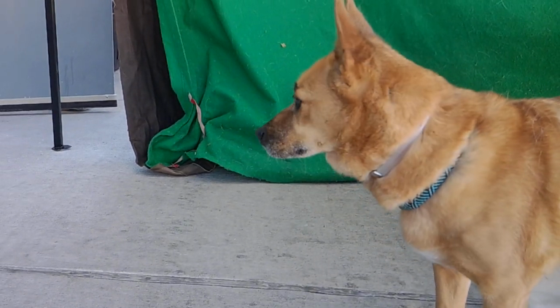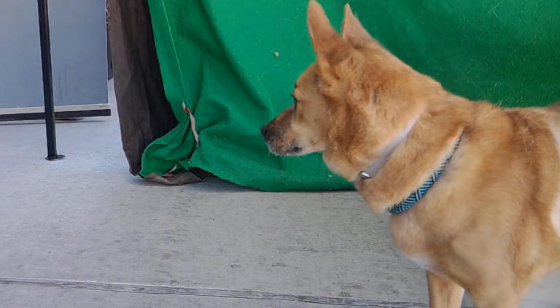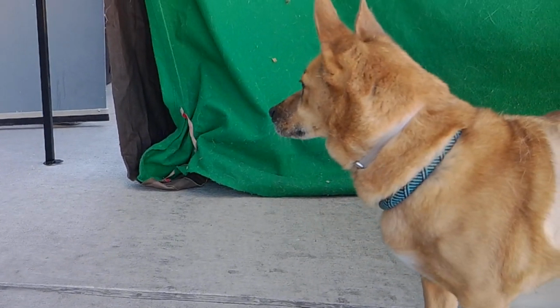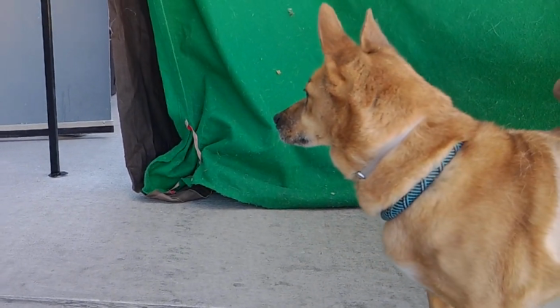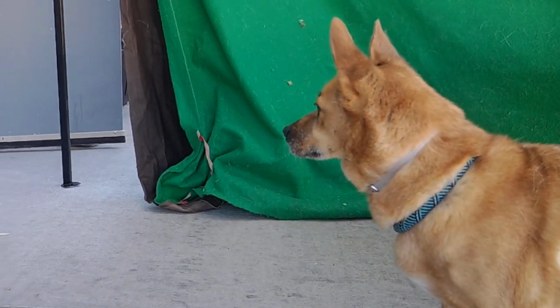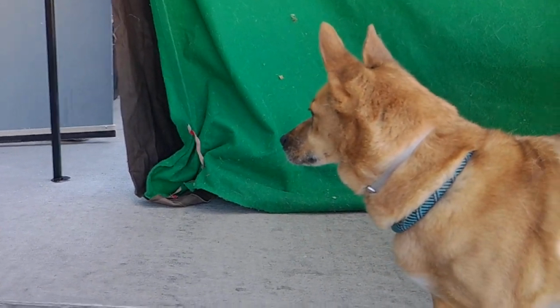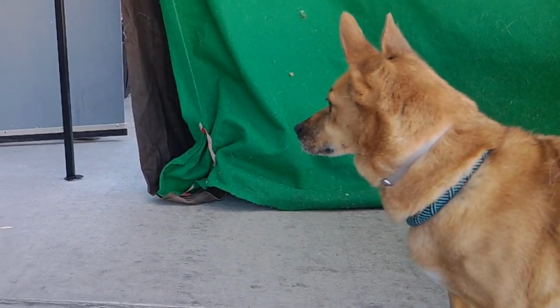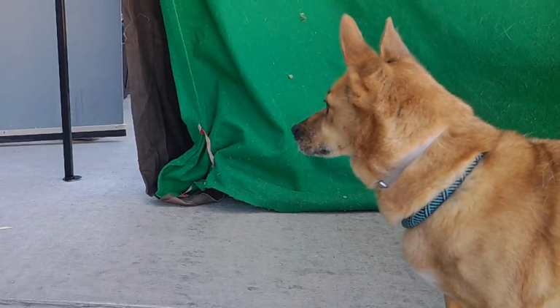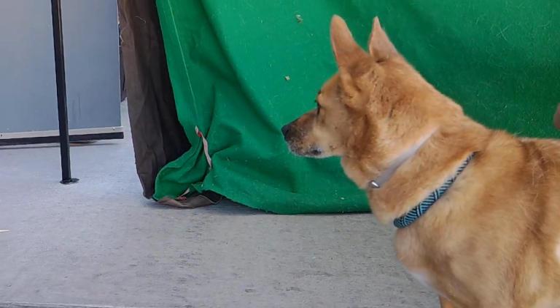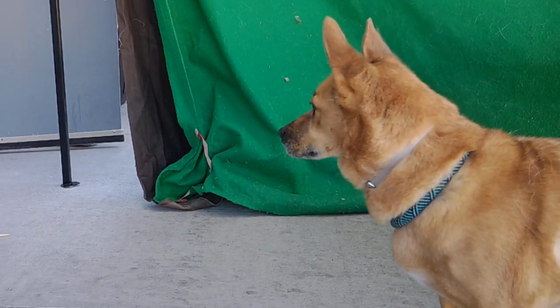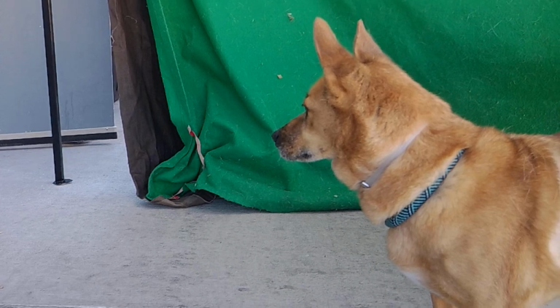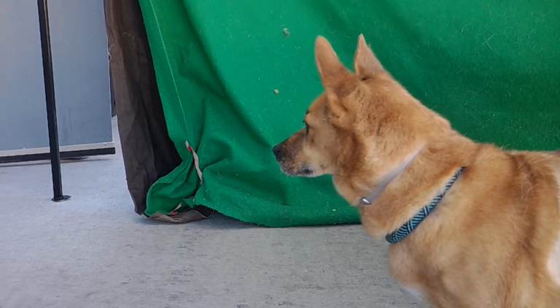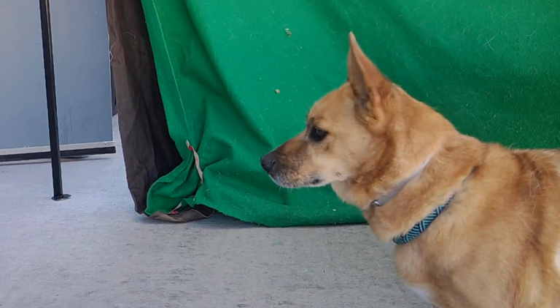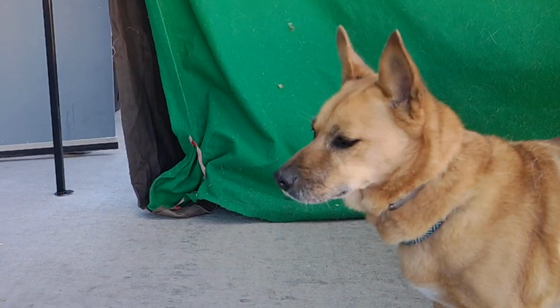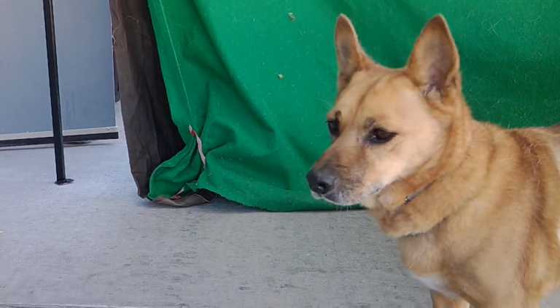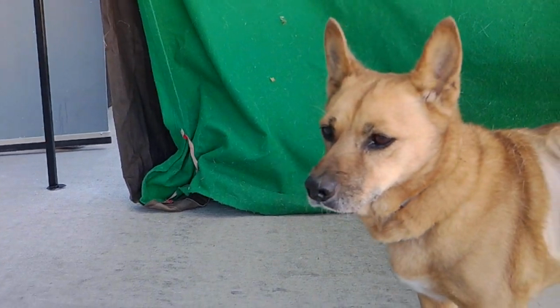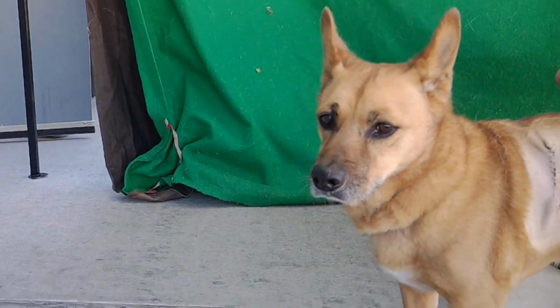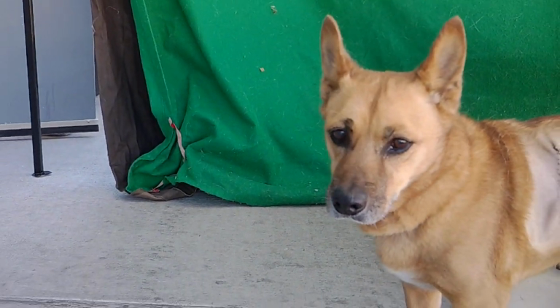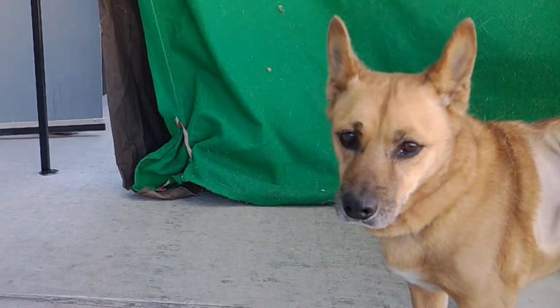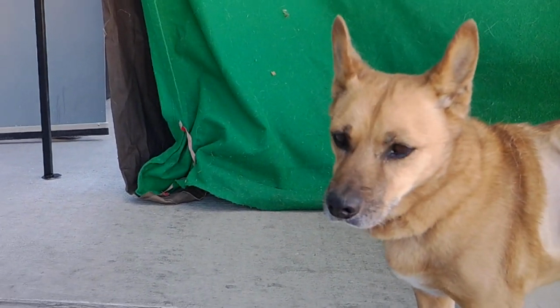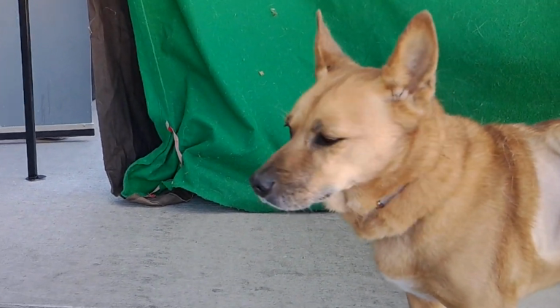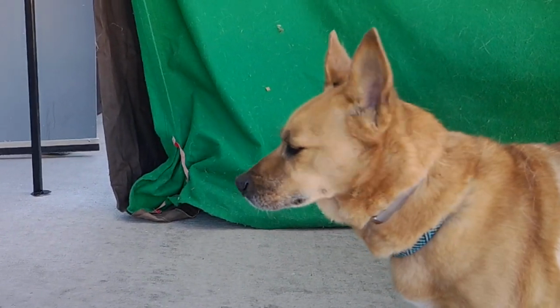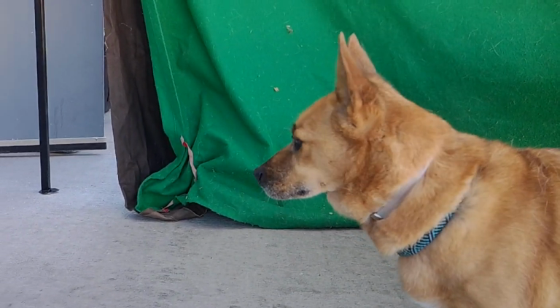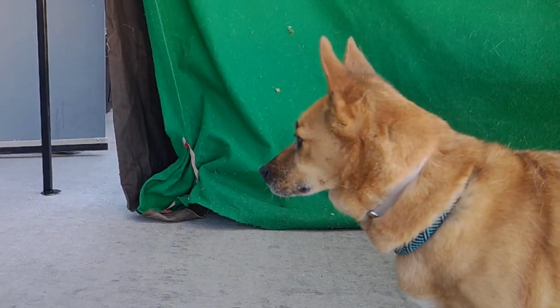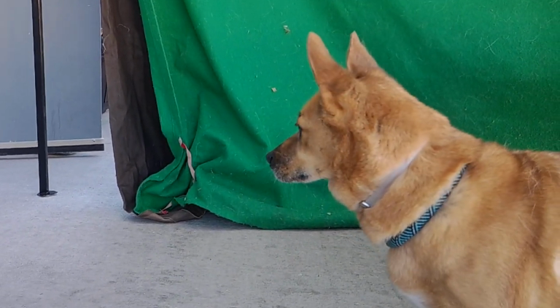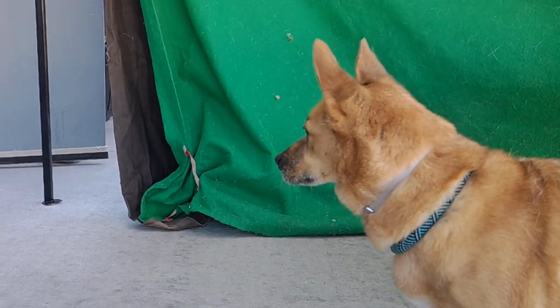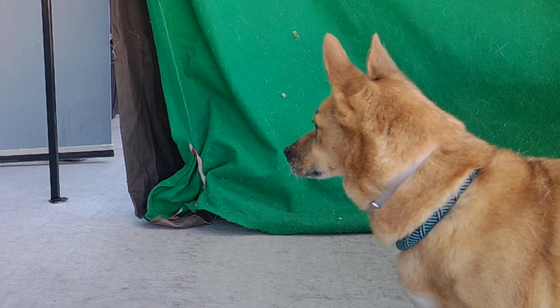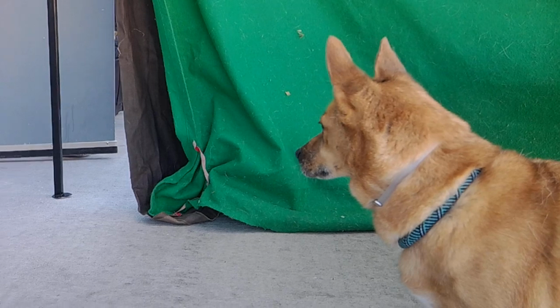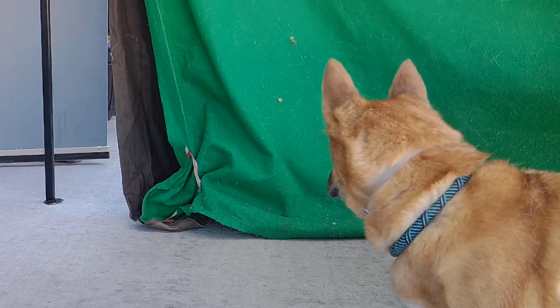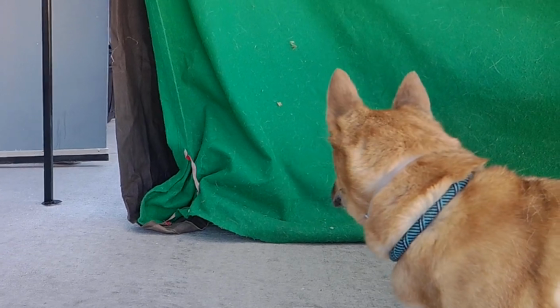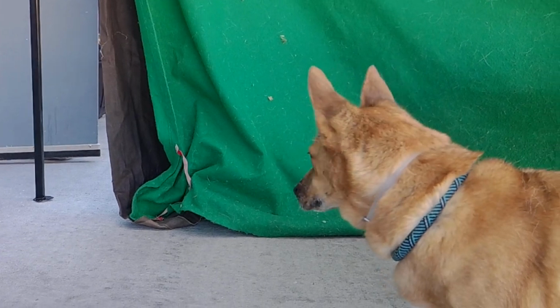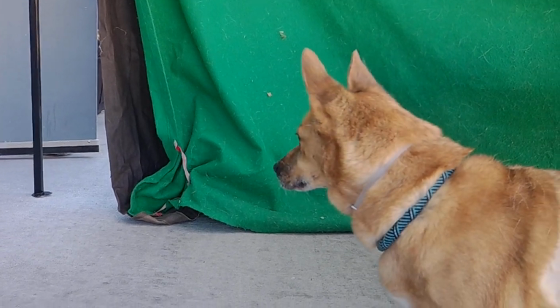He only weighs 28 pounds, so he's small — a short stack. He'll fit in in any situation, and hopefully he'll fit into your hearts and homes. Bye, Jordan! Say bye-bye!